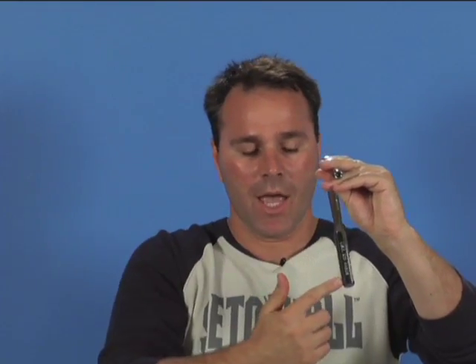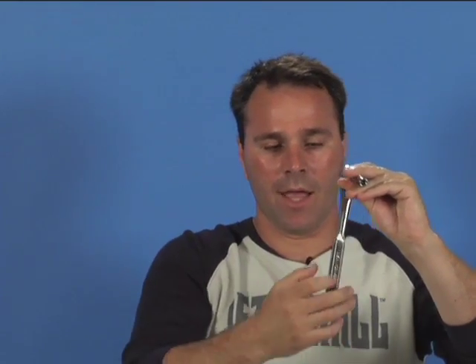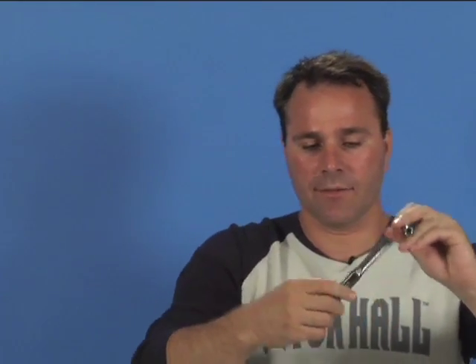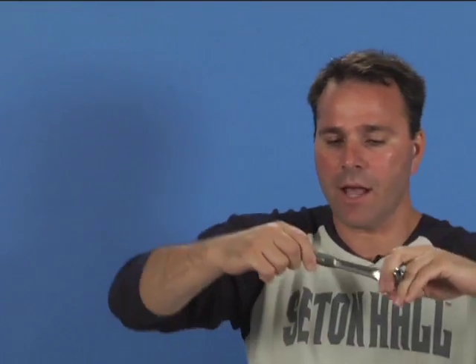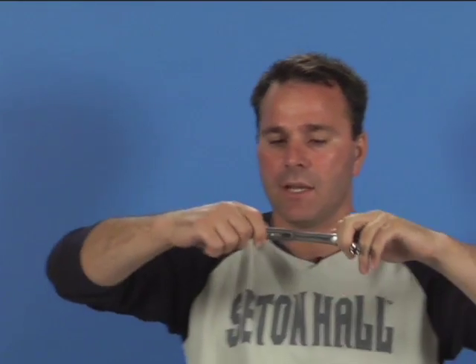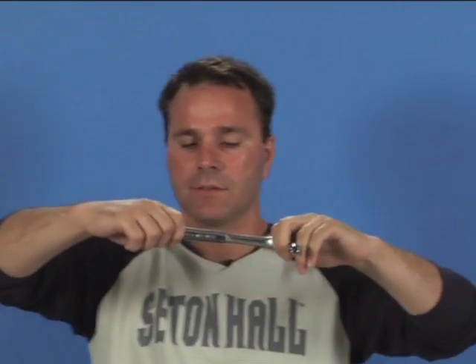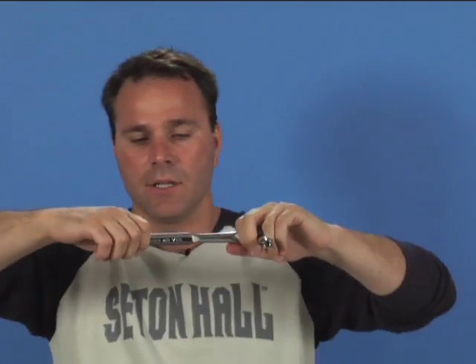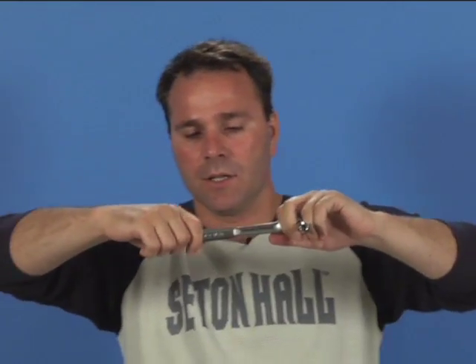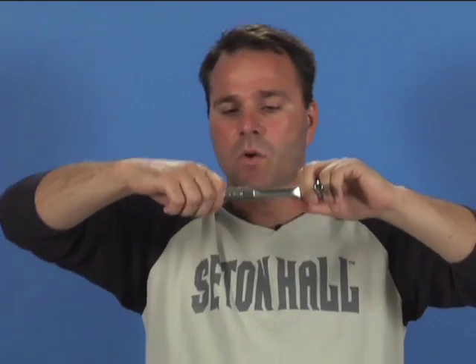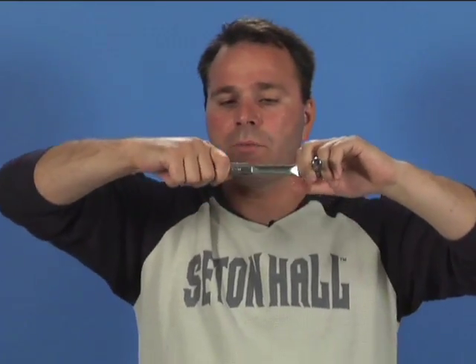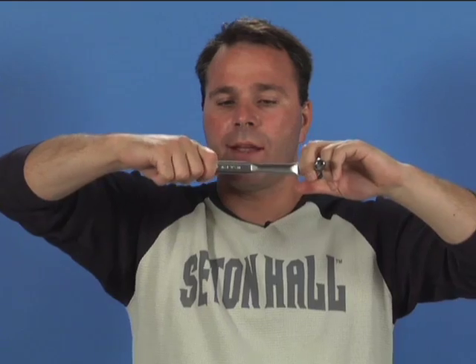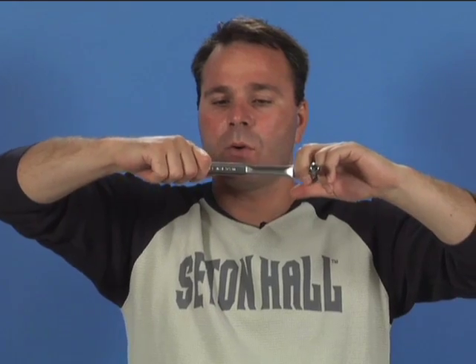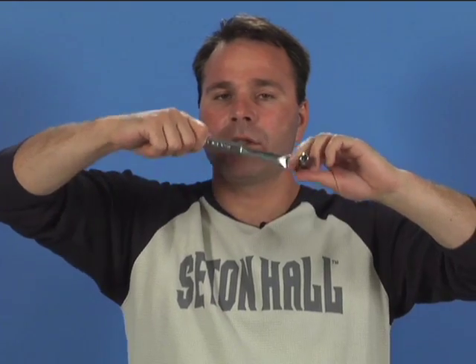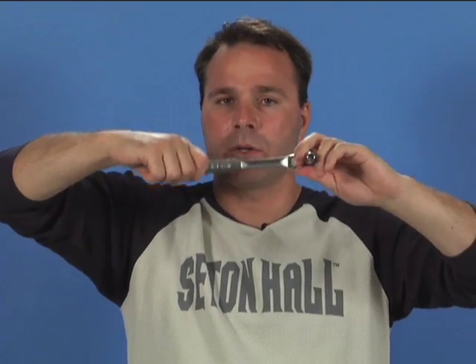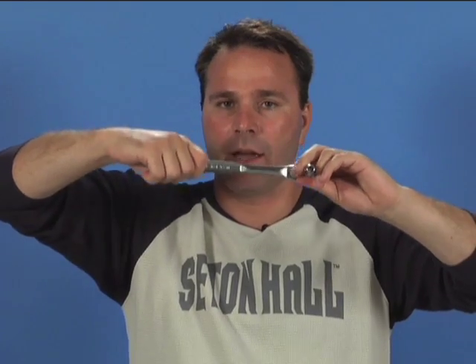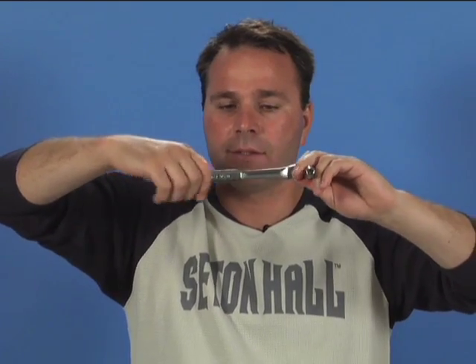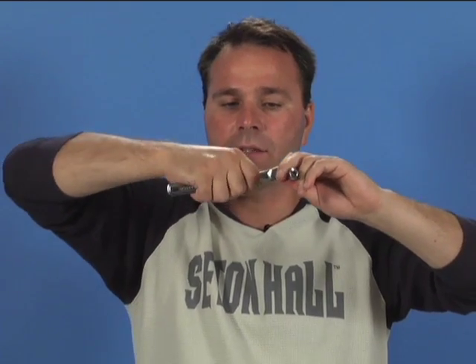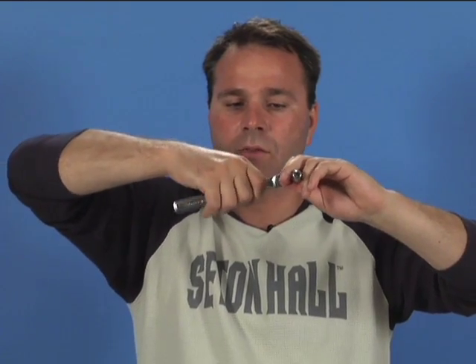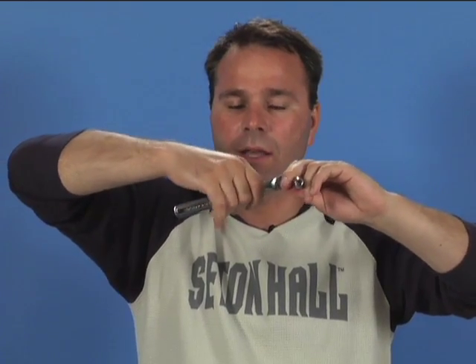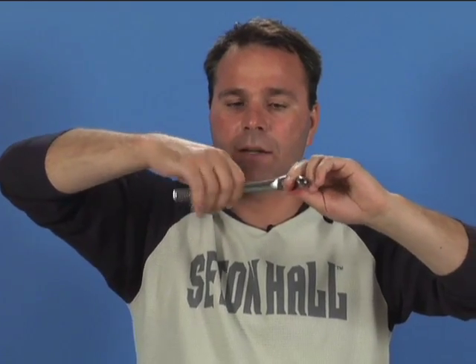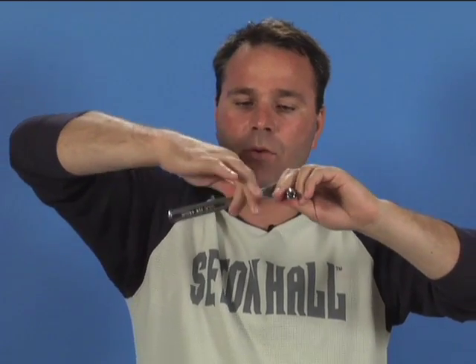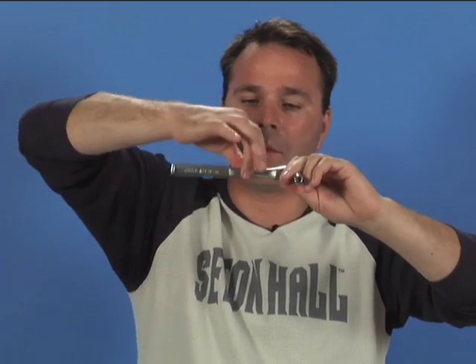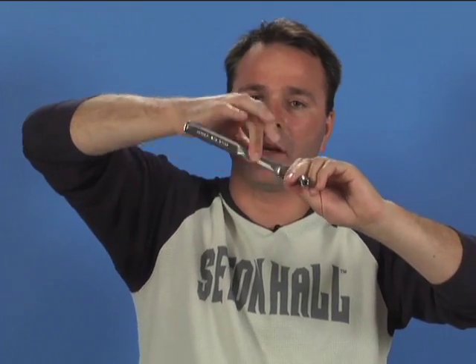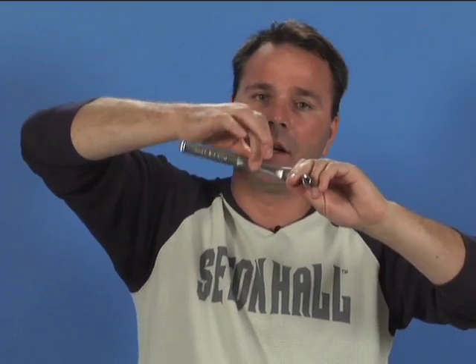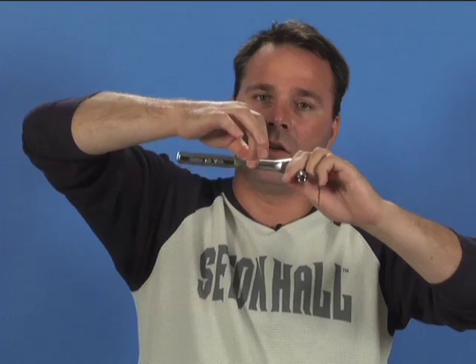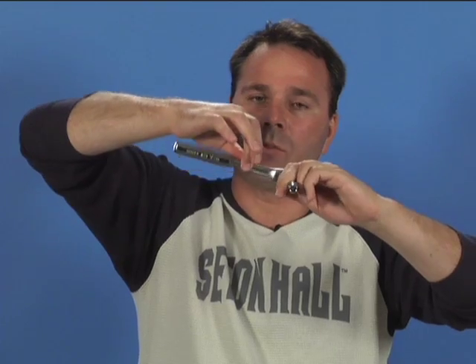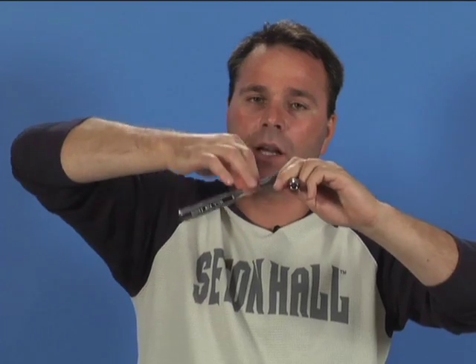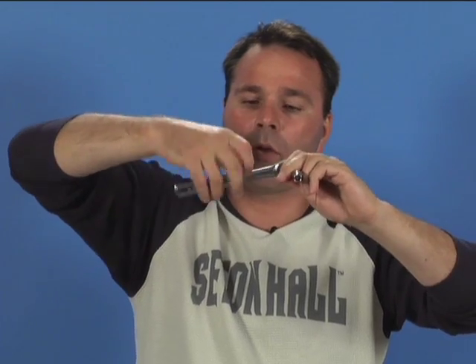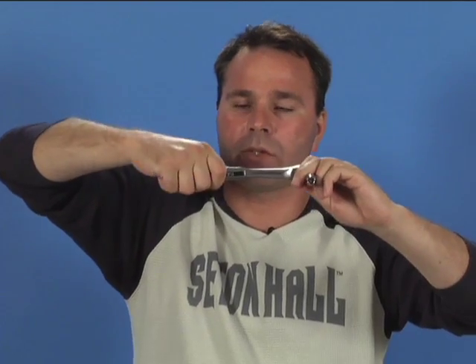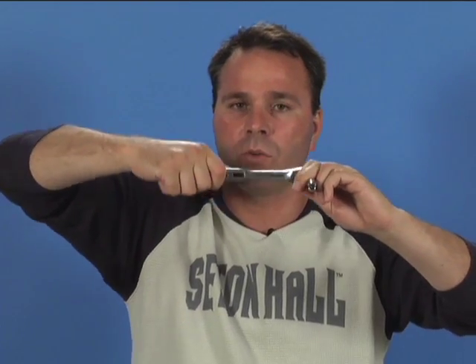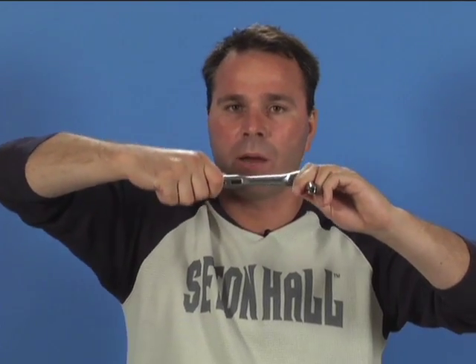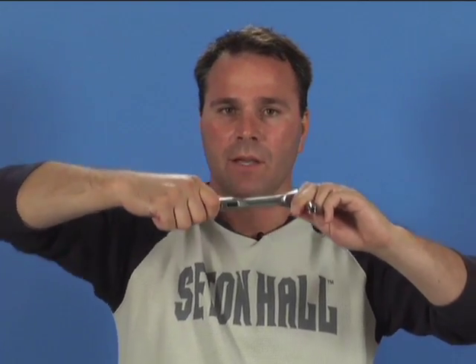It's a very nice idea to grab the wrench always towards the end, not right here, because if you grab it here, you need to put a lot more force than if you grab it at the end.